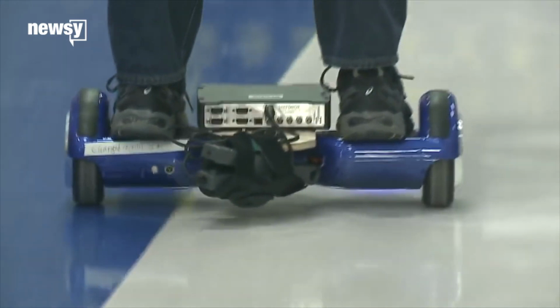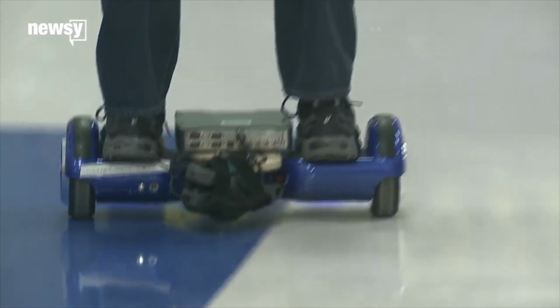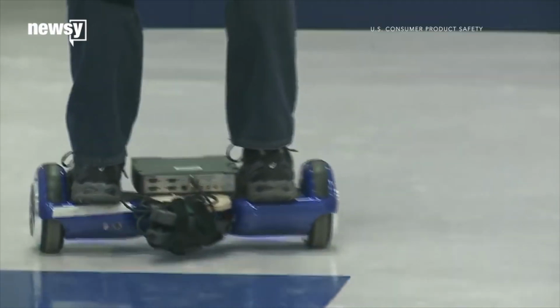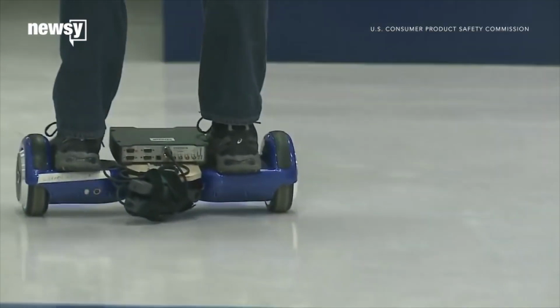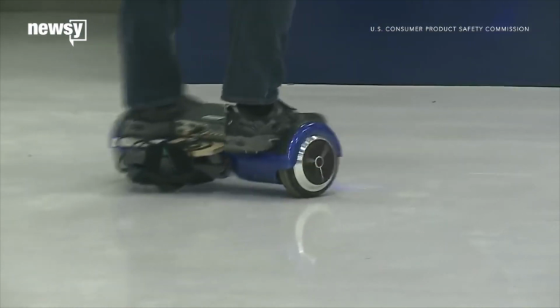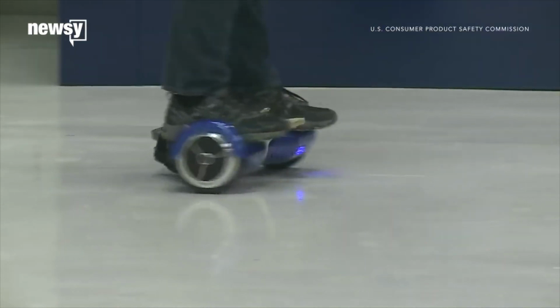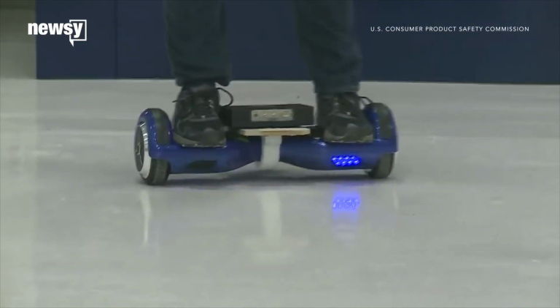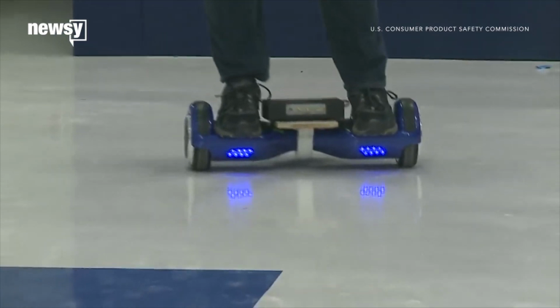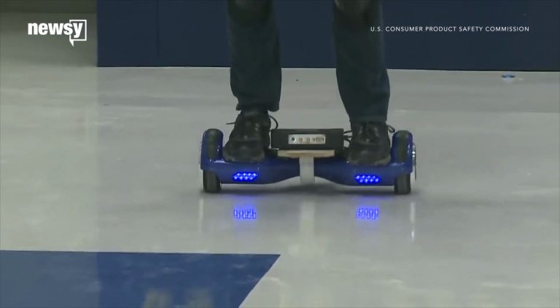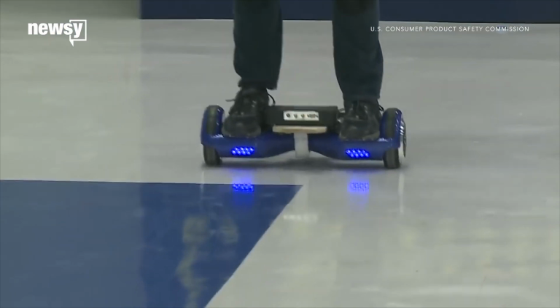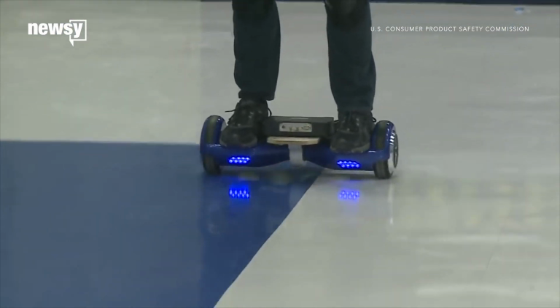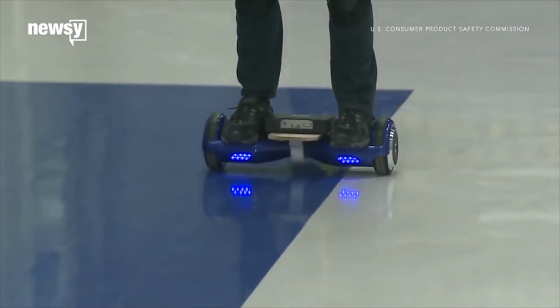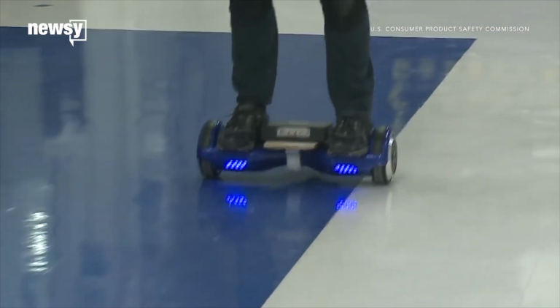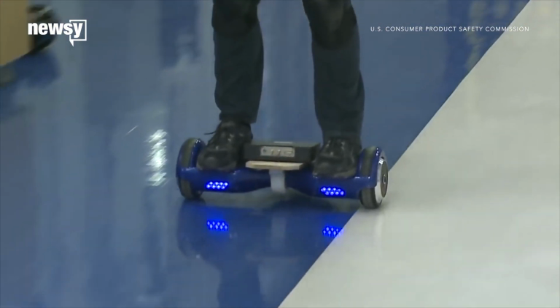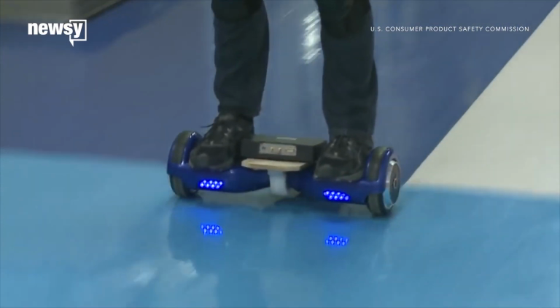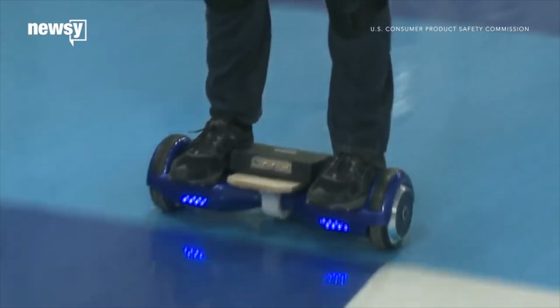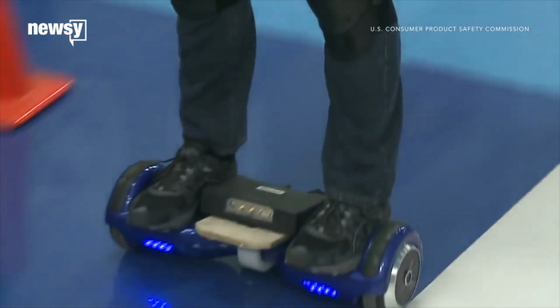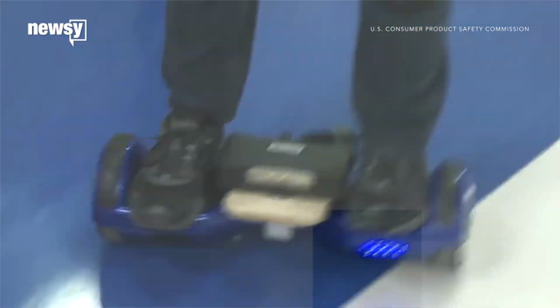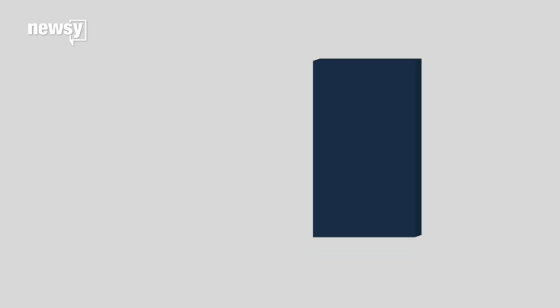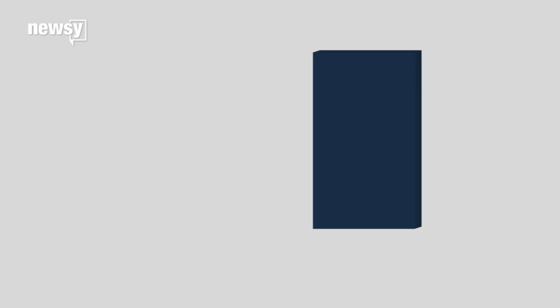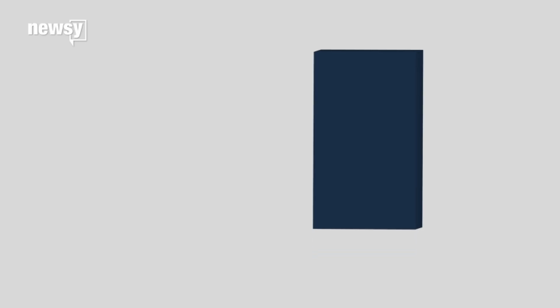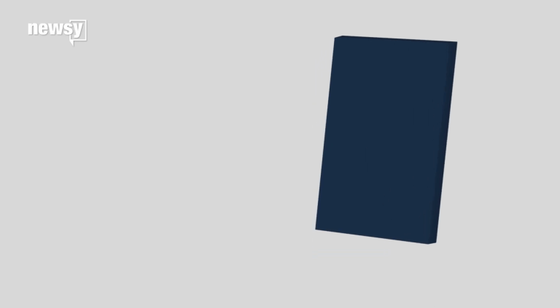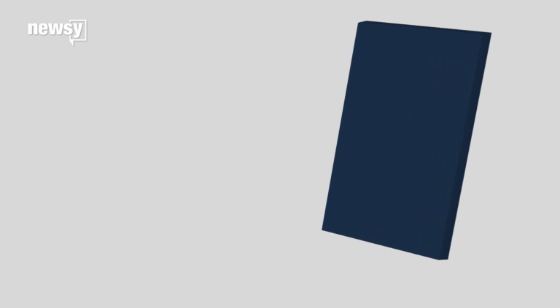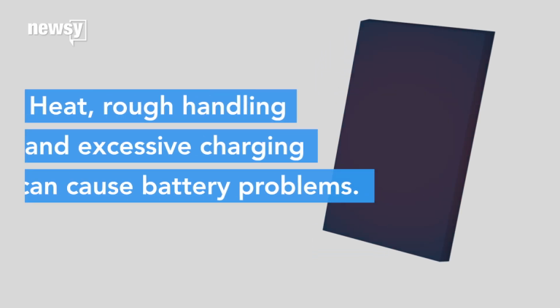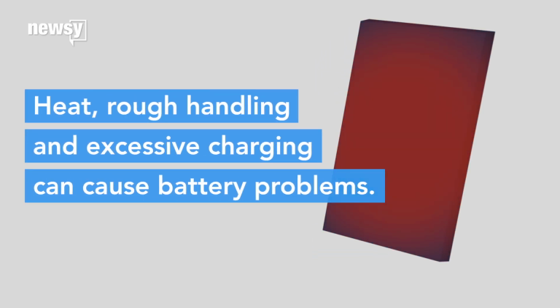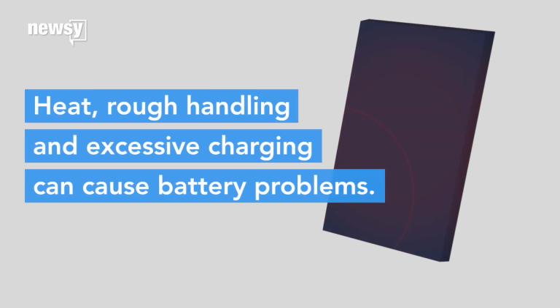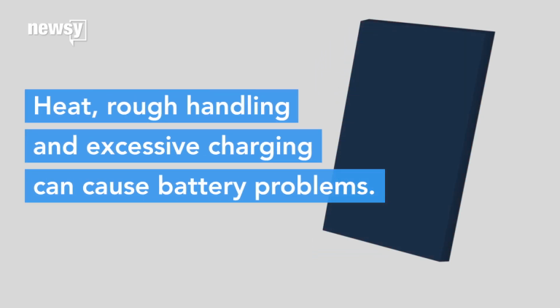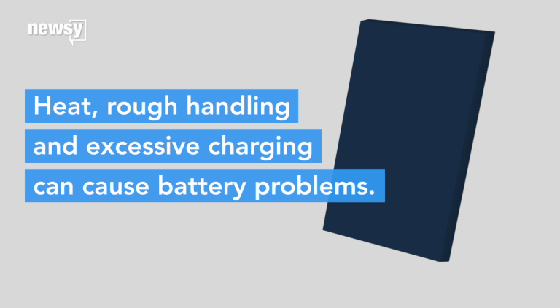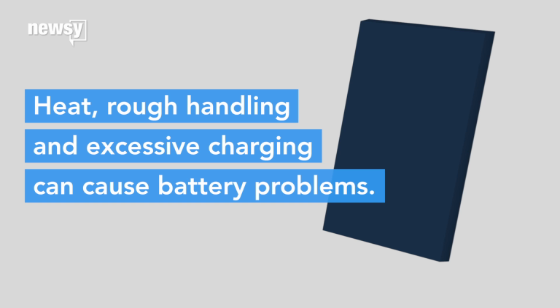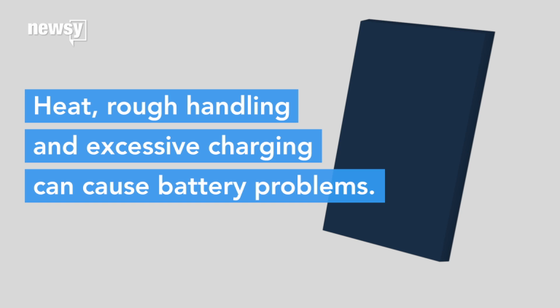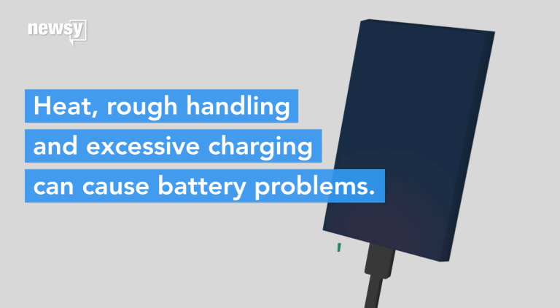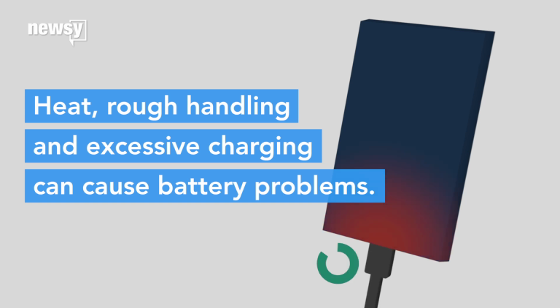It's also why you have to have special contracts to ship those hoverboard things by air. Their faulty batteries can overheat and pose a fire risk. A lithium-ion battery can start to break down if it gets too warm, if it's handled too roughly, or even if it's charged up too often.